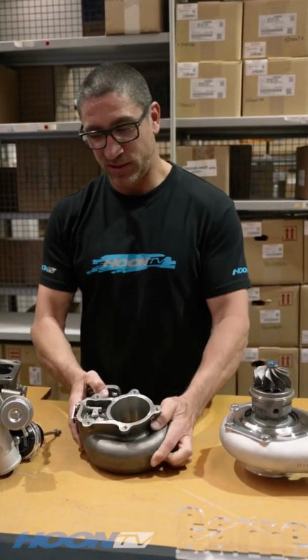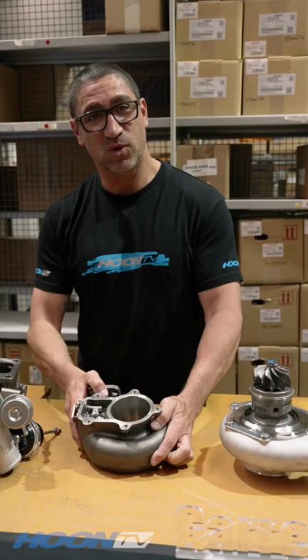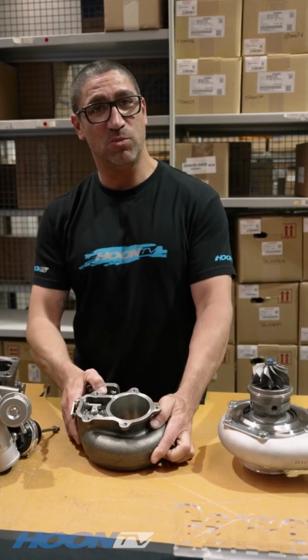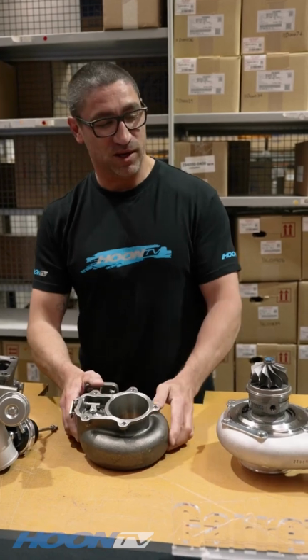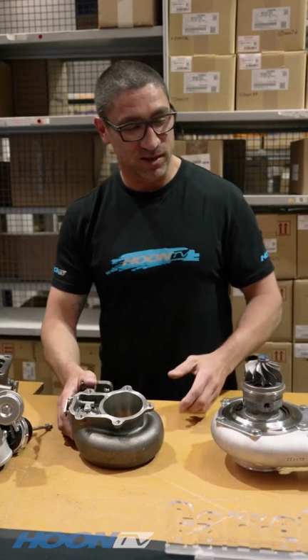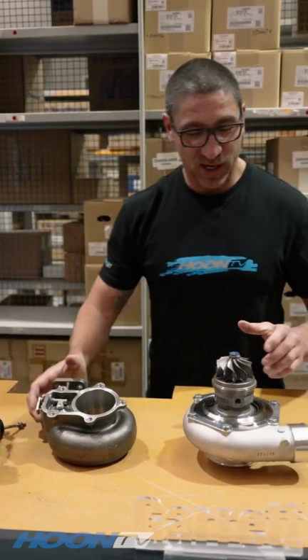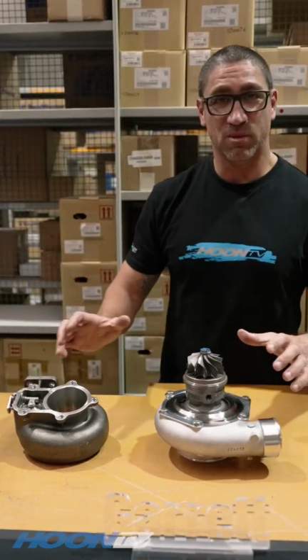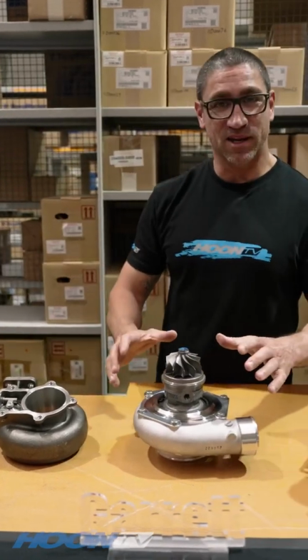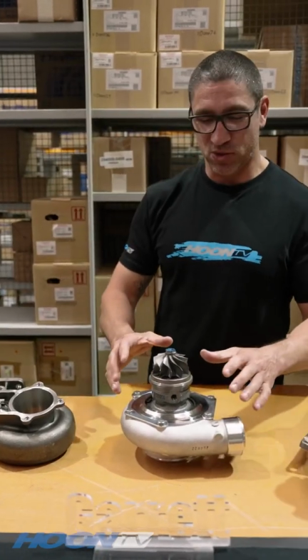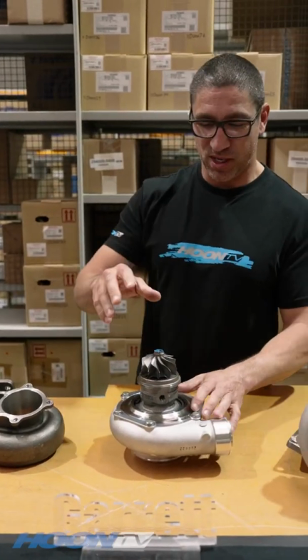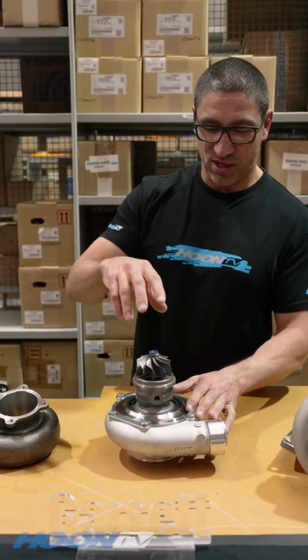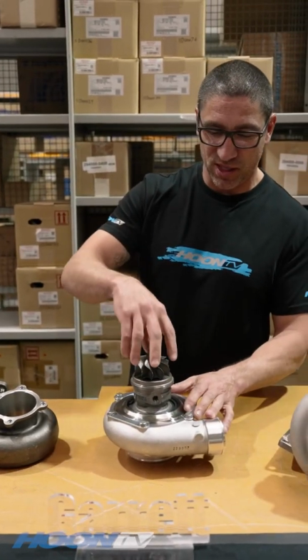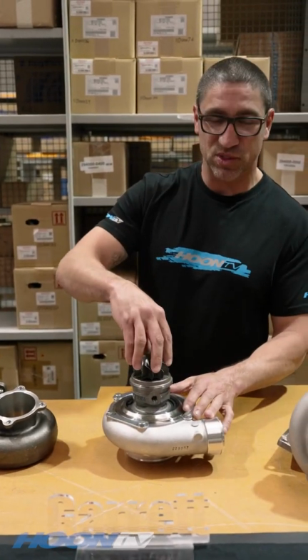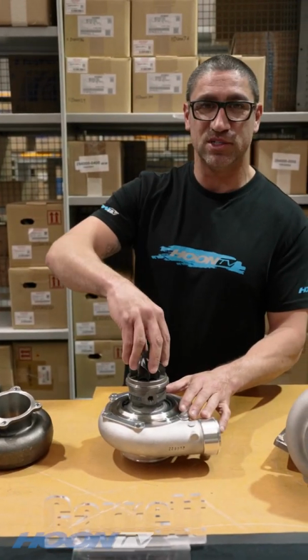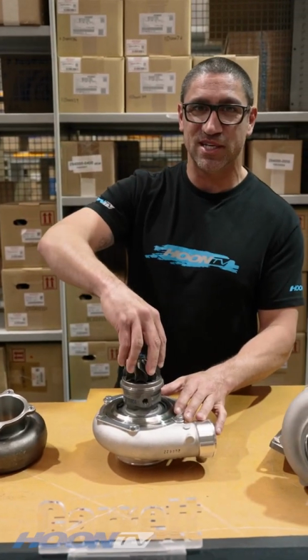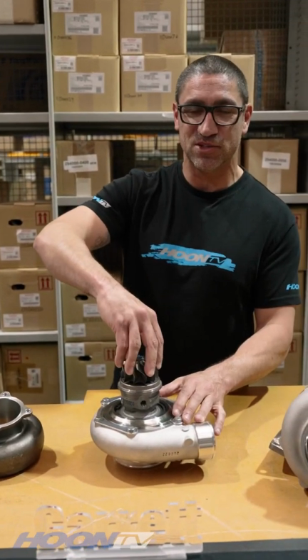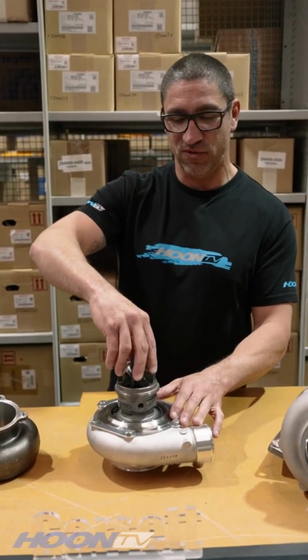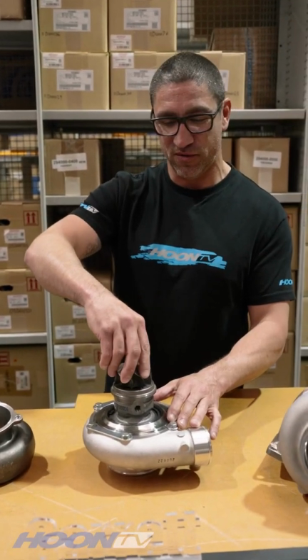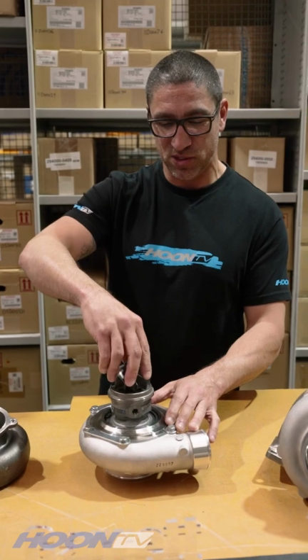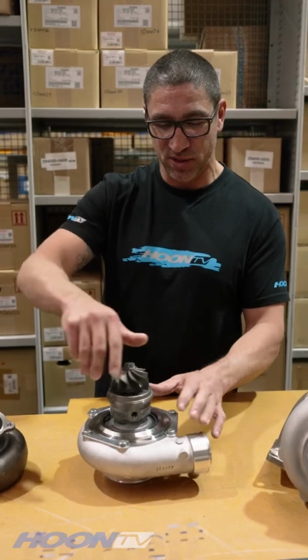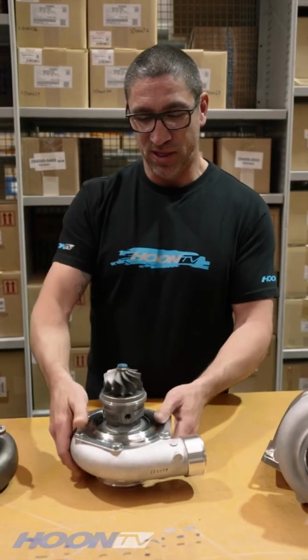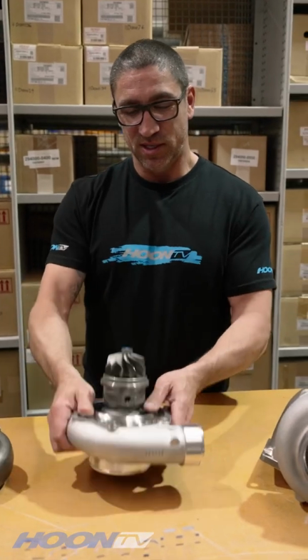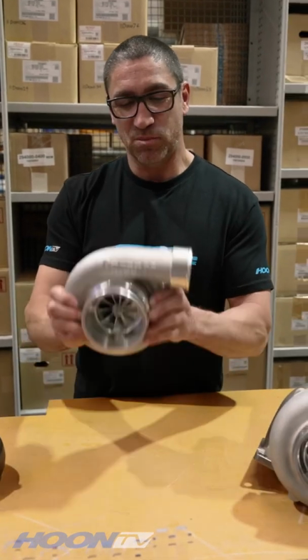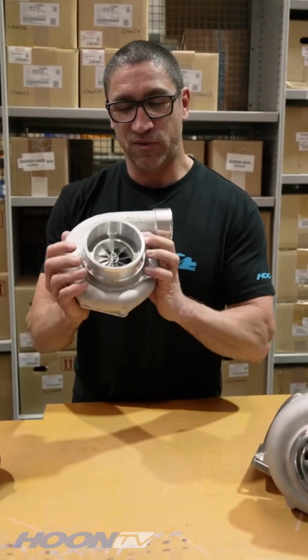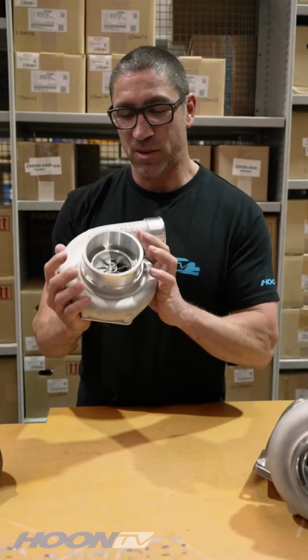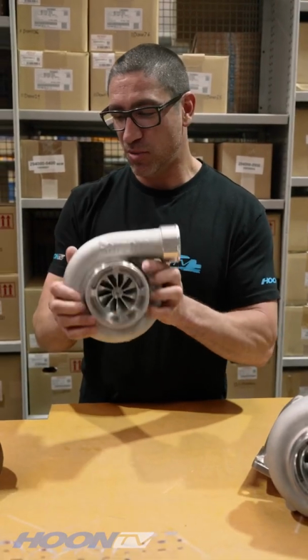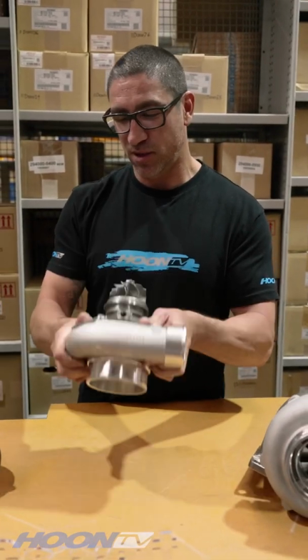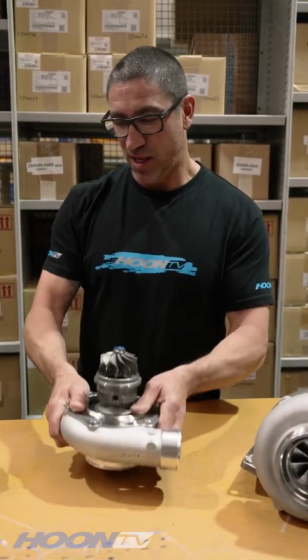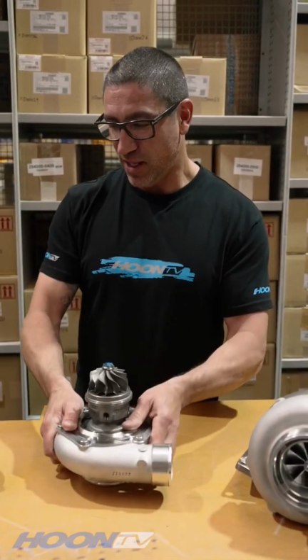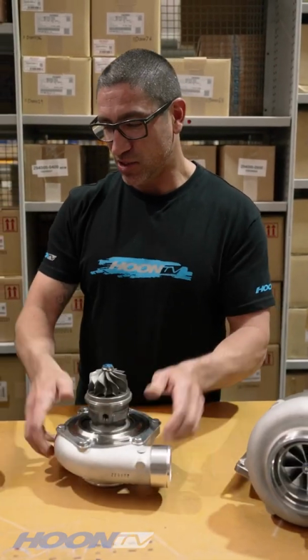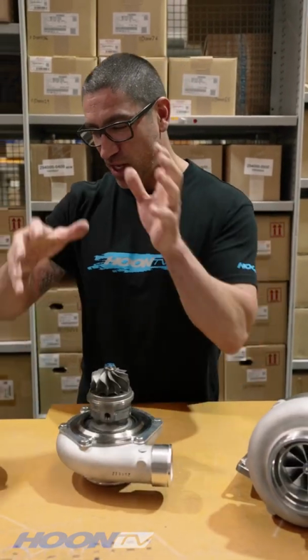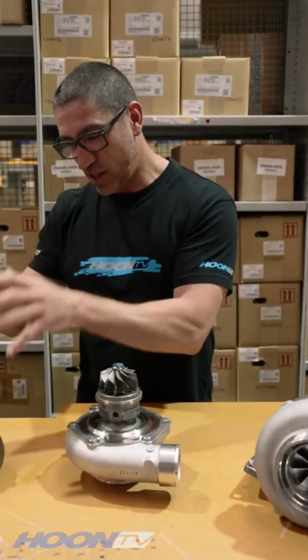If you want more power again, and you want about 800 horsepower, you can go to this, which is a GTX3582. It's a better flow map turbo, and that goes straight into there.